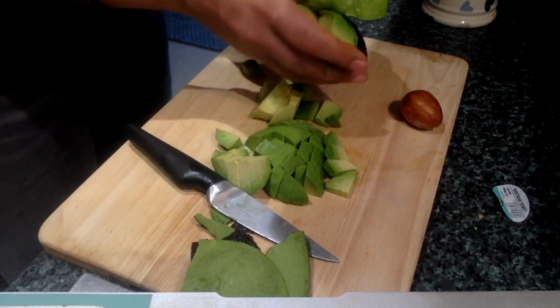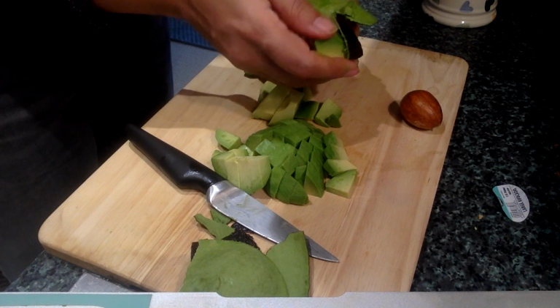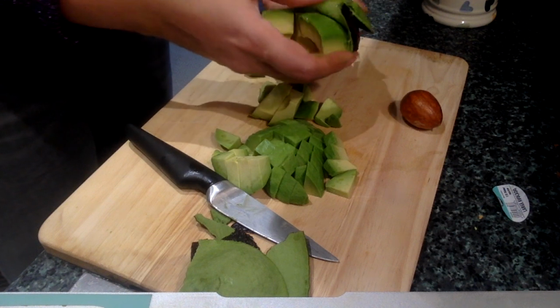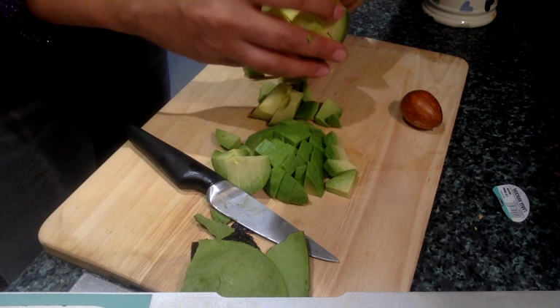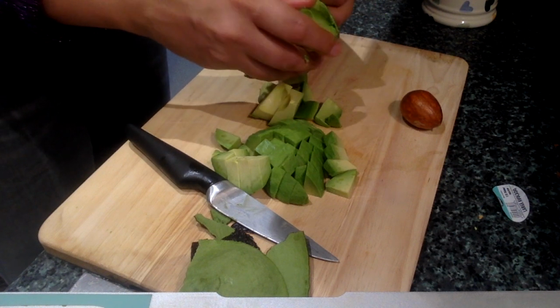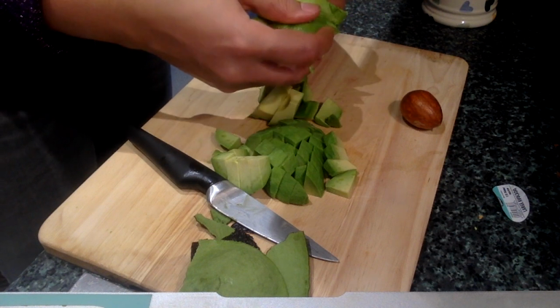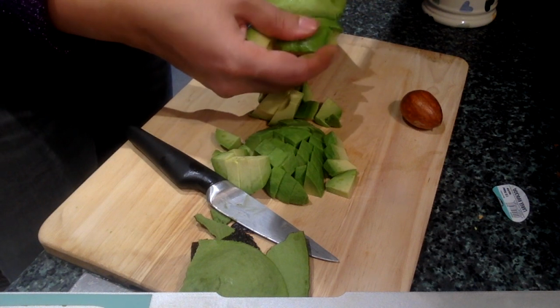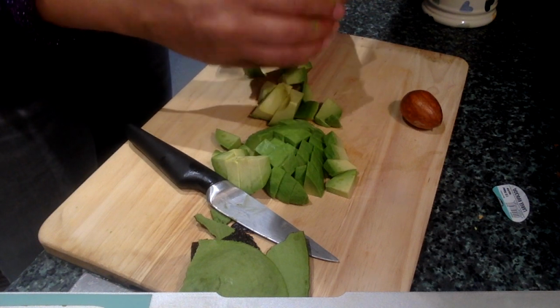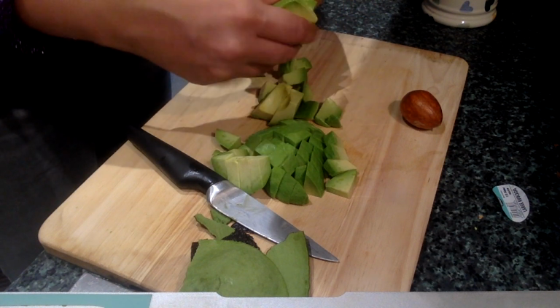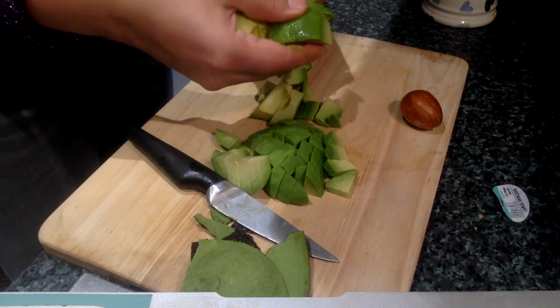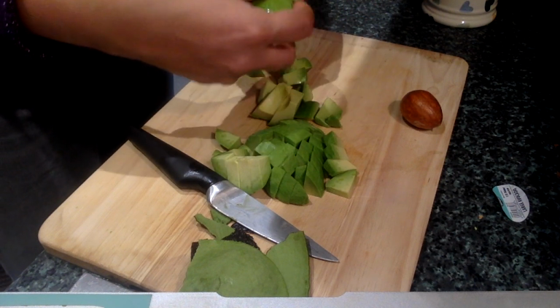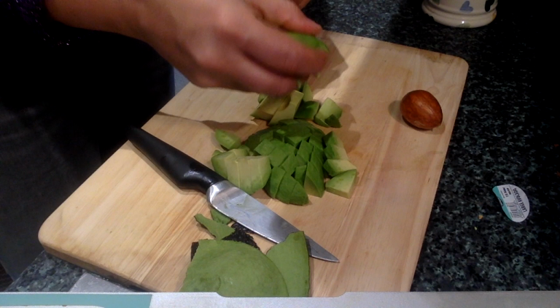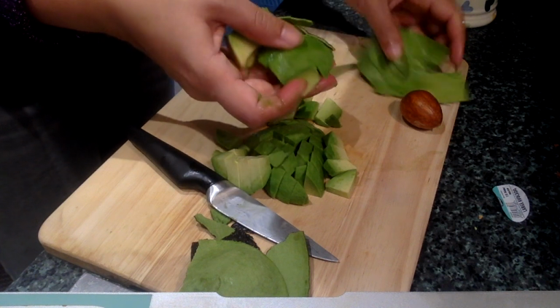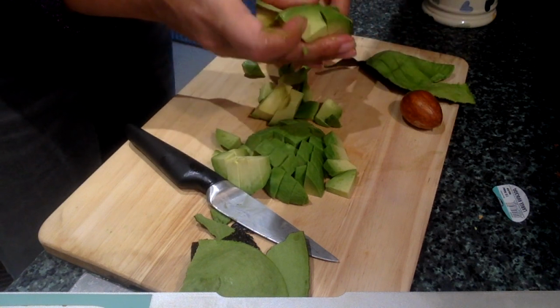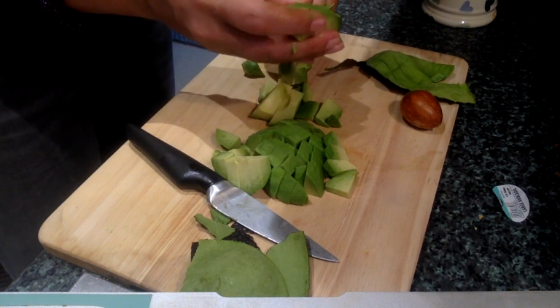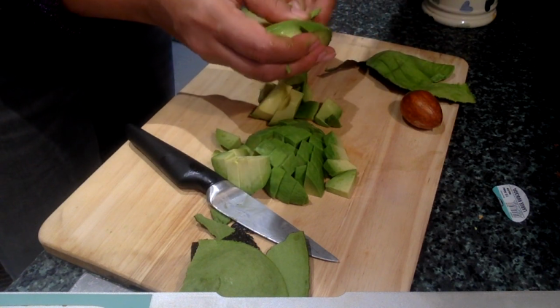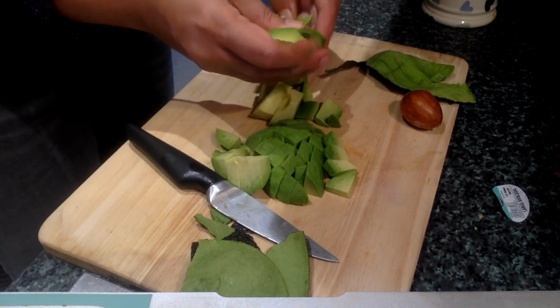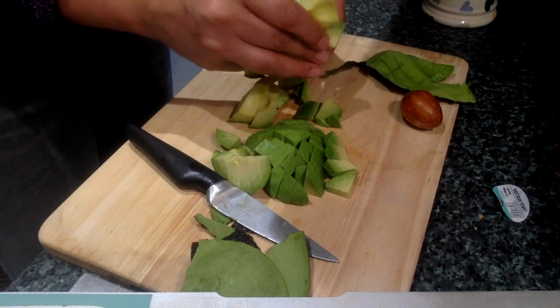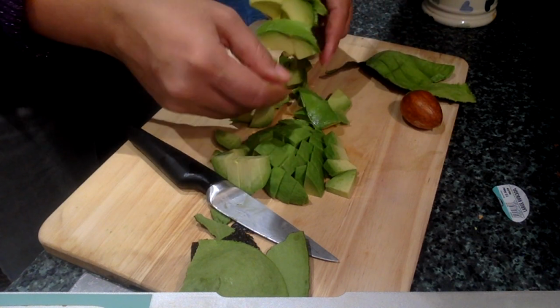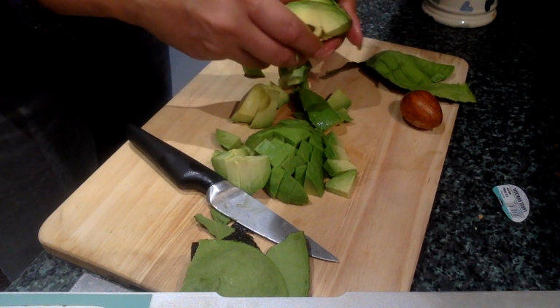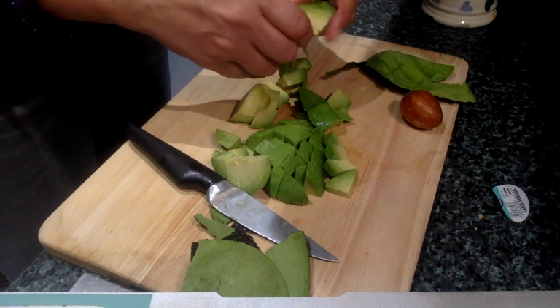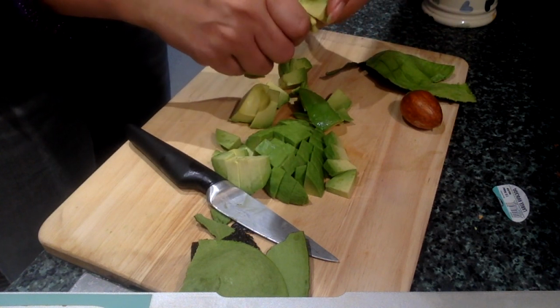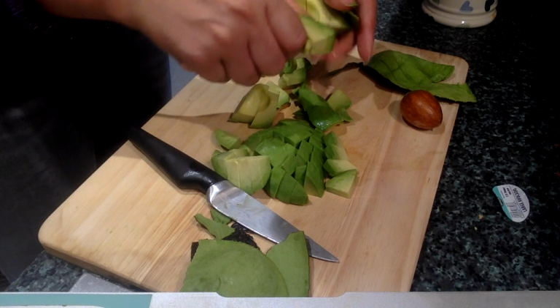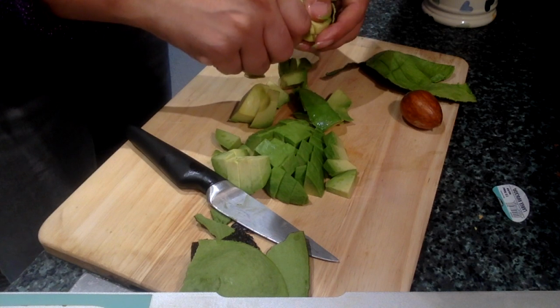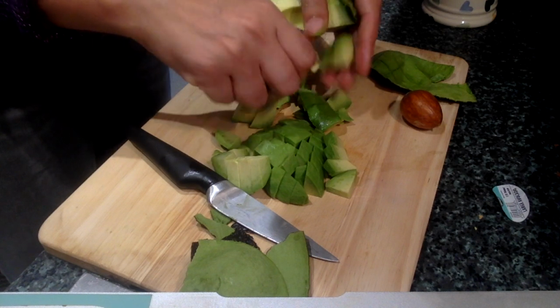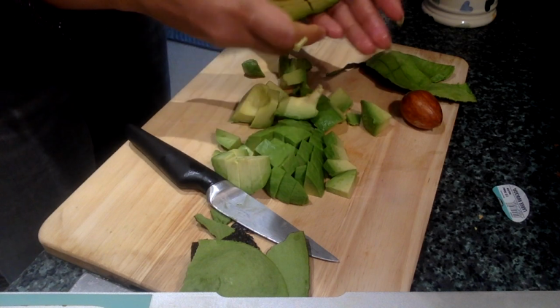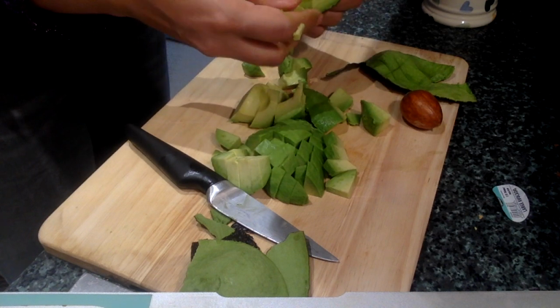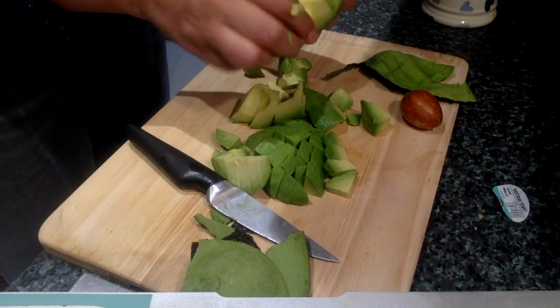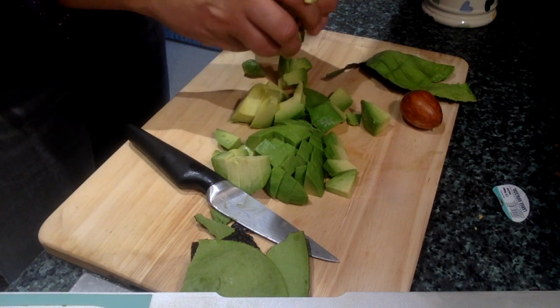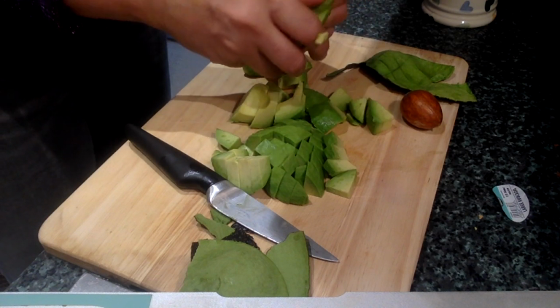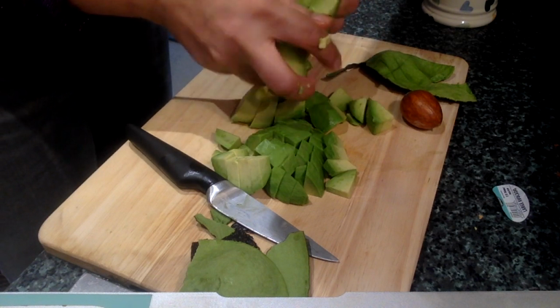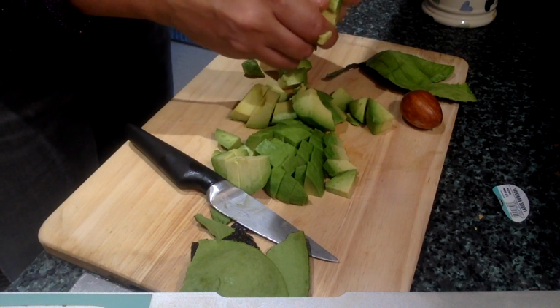If you weren't going to use it right away, remember to cover it in some lemon juice — any kind of acid will stop it from going brown. And you could just serve it honestly like this with a bit of salt, a bit of lemon, and a touch of love. Enjoy your avocado!